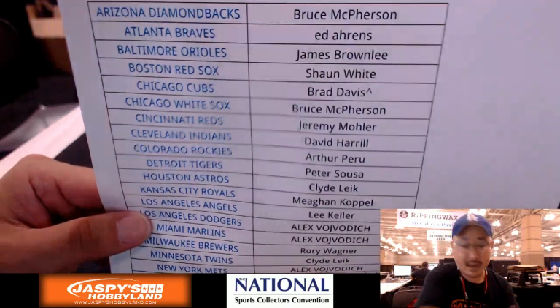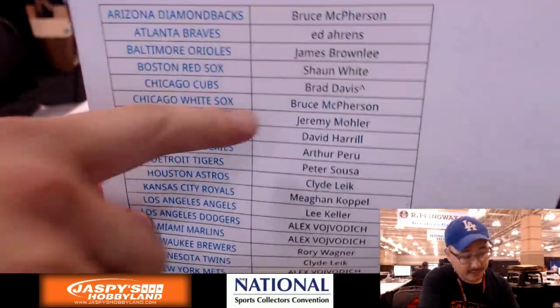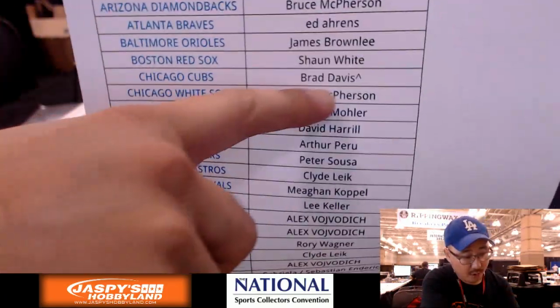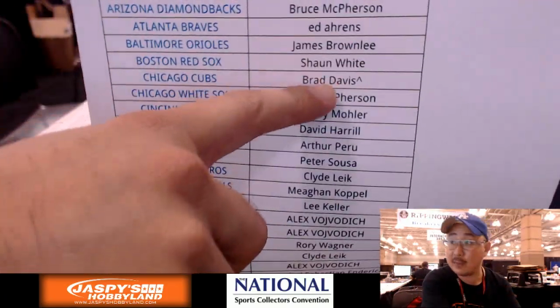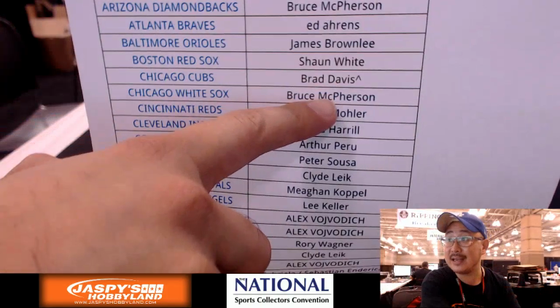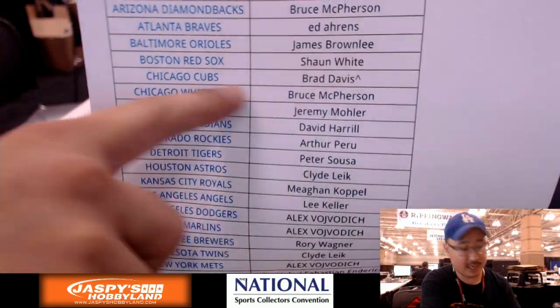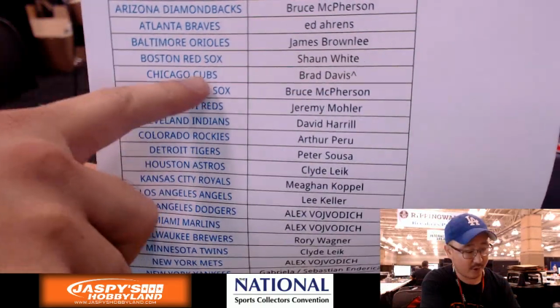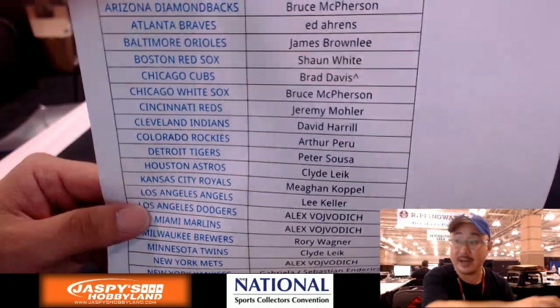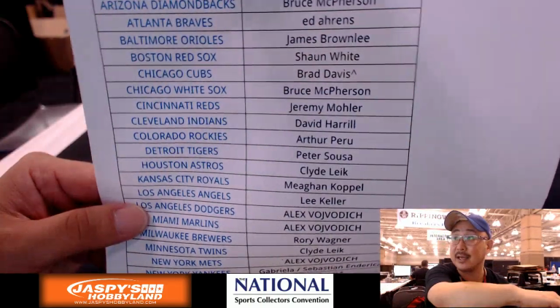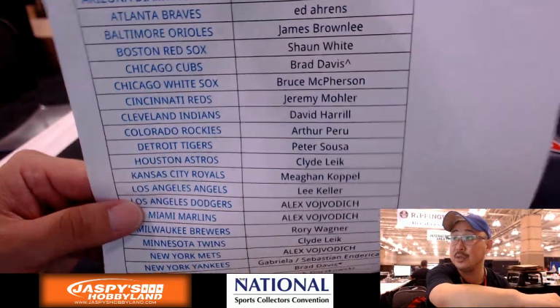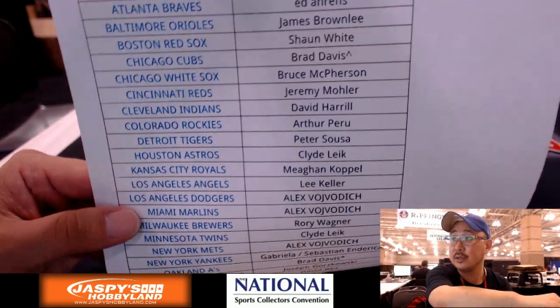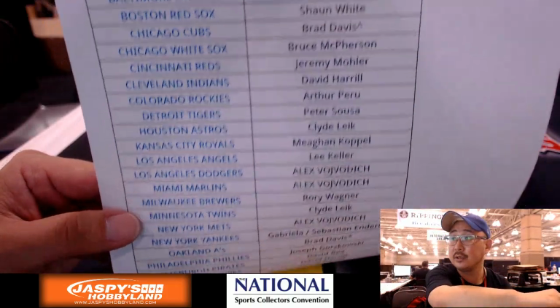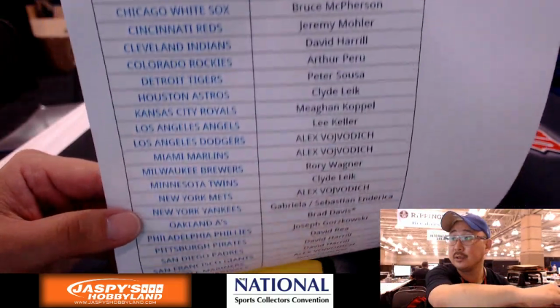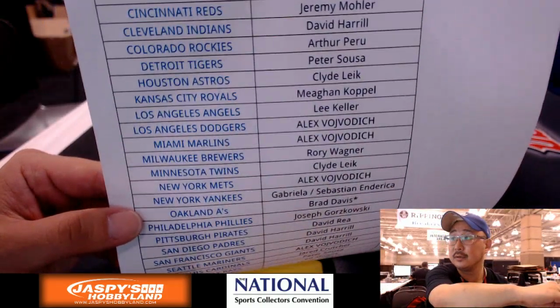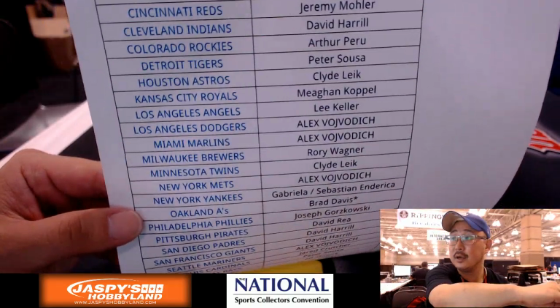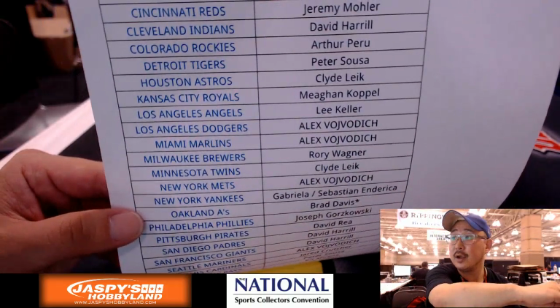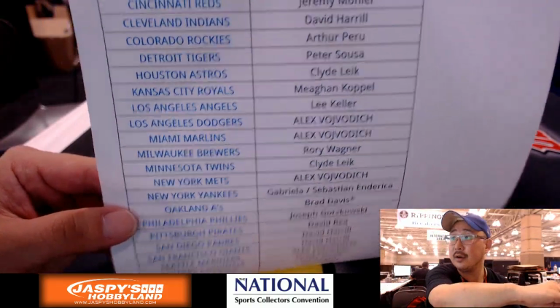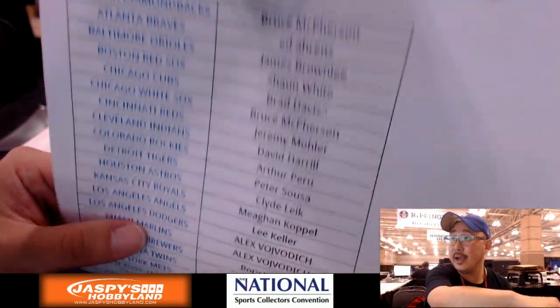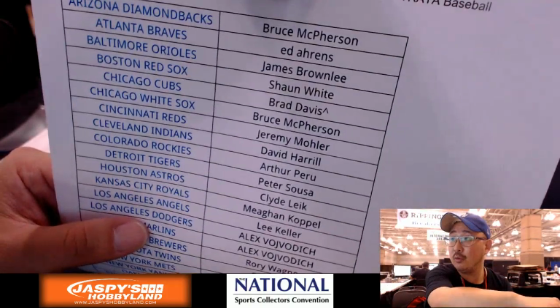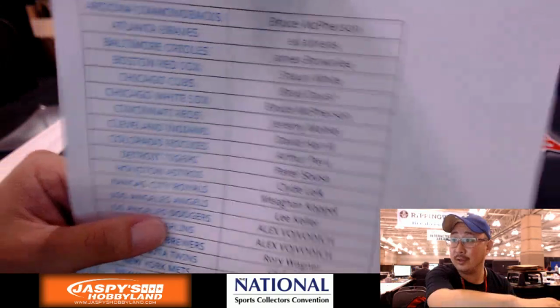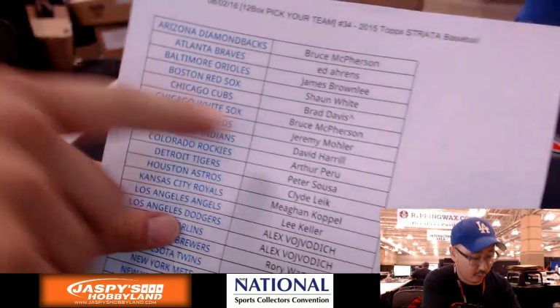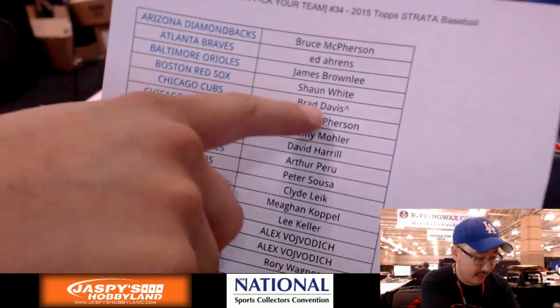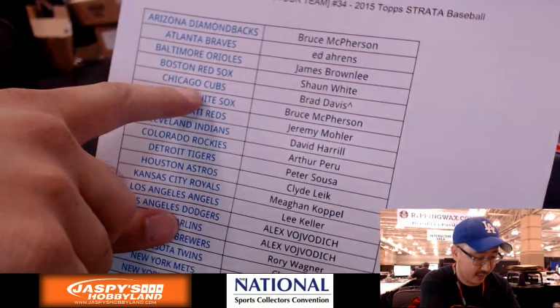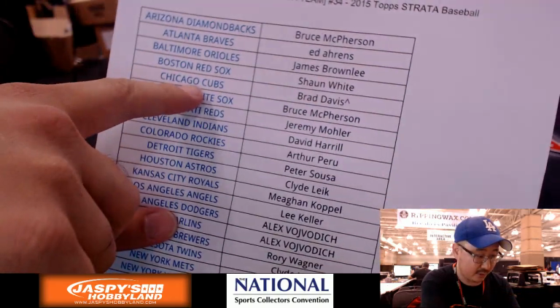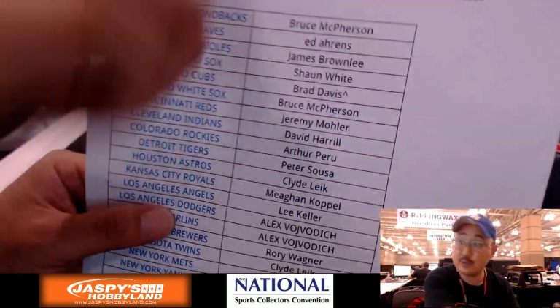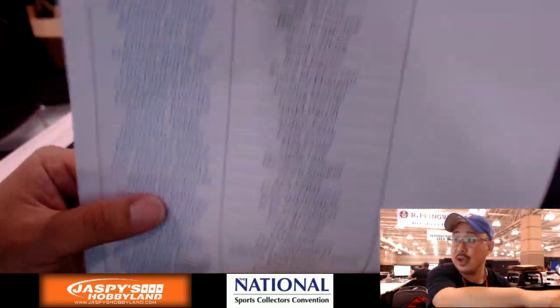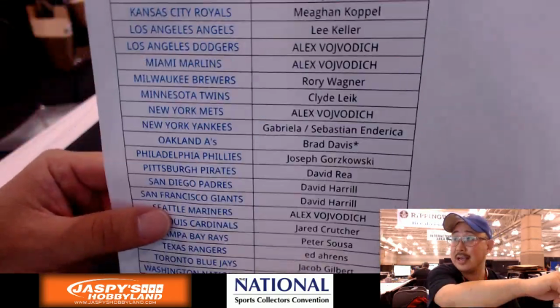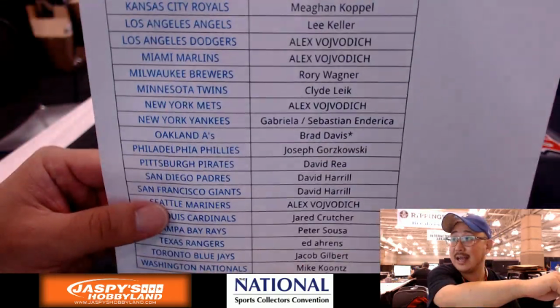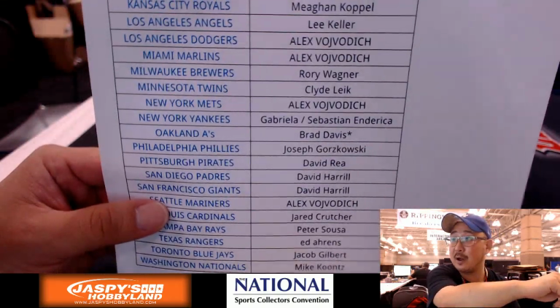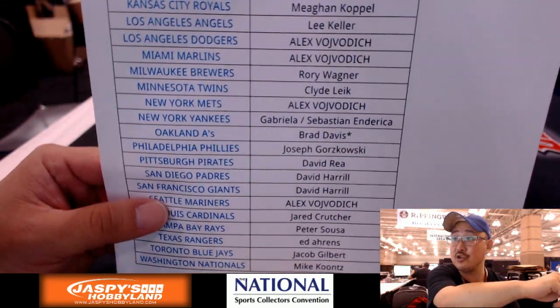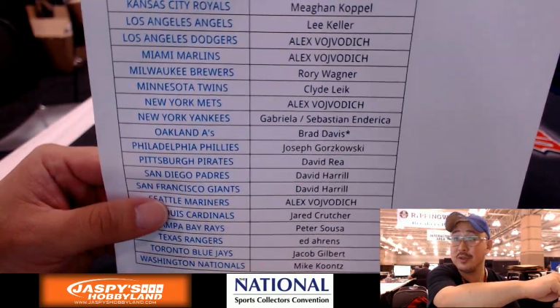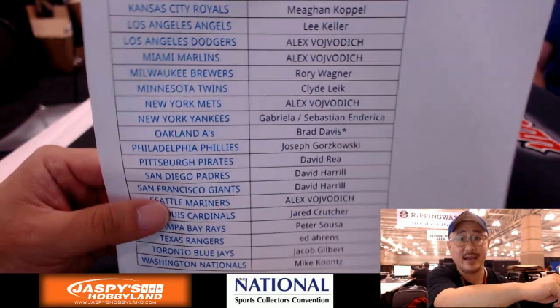Brad Davis won this spot in a summertime scratcher. He has the Cubs. Brad Davis got the Cubs and he also has last spot mojo with the A's.